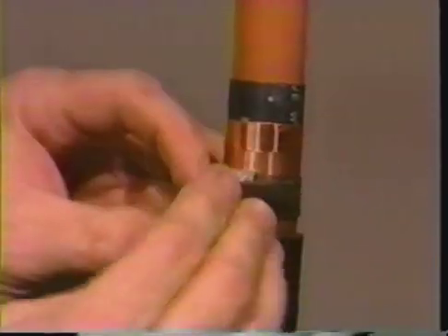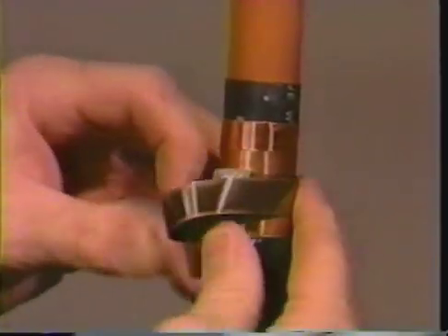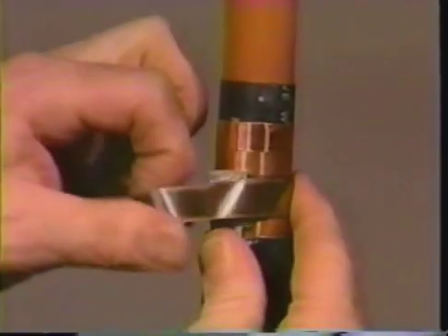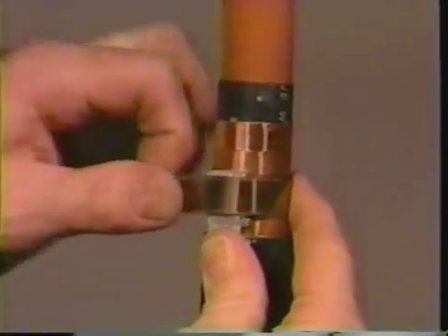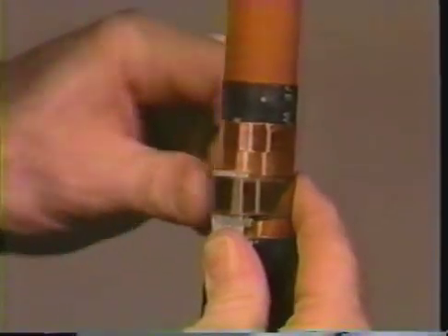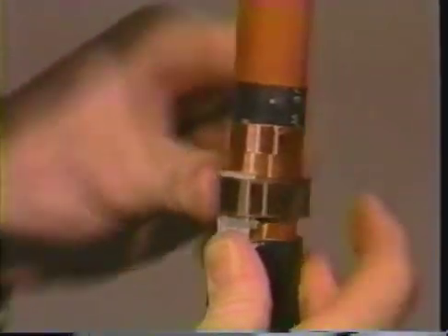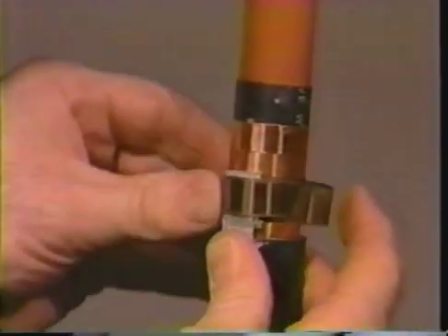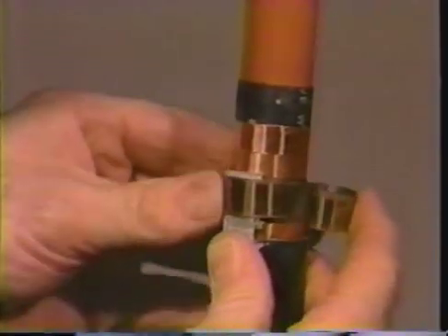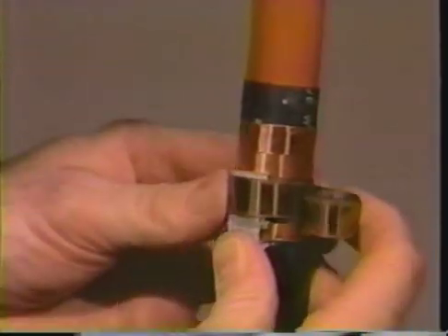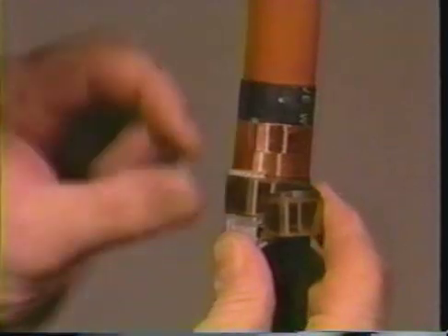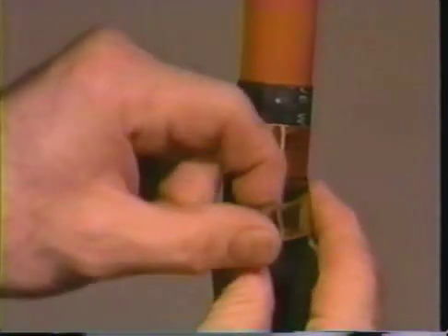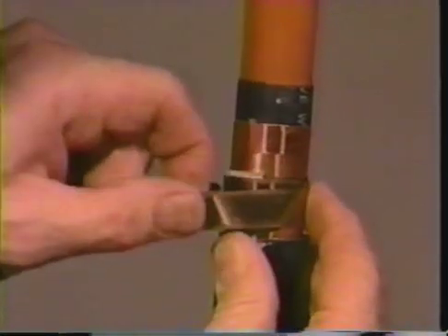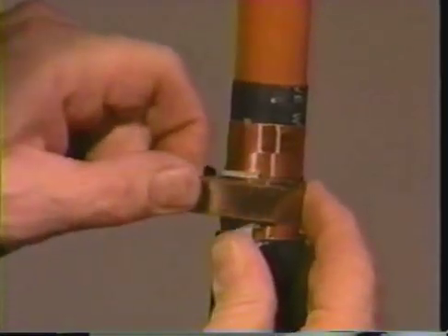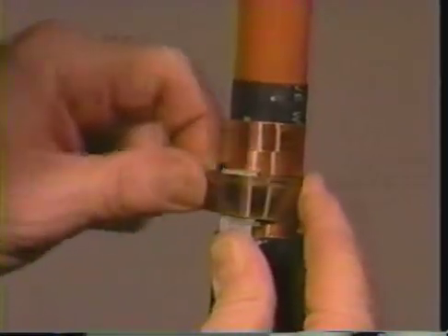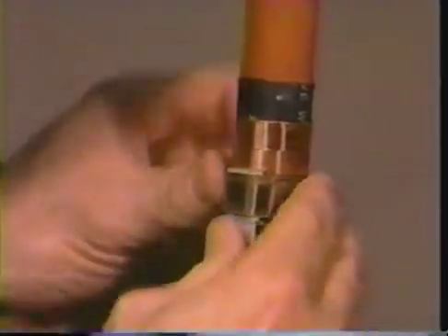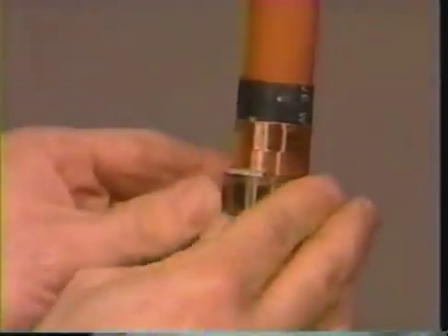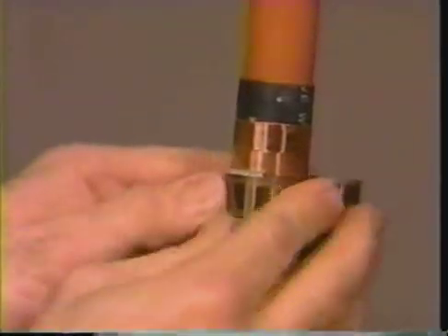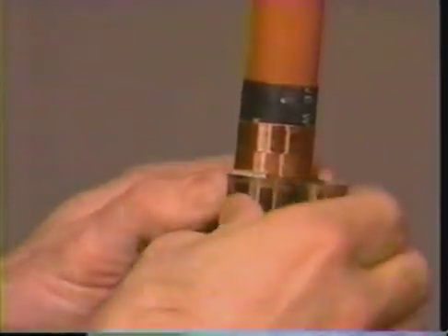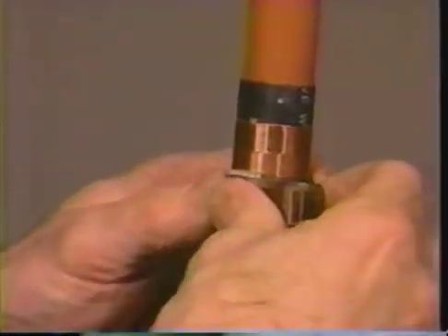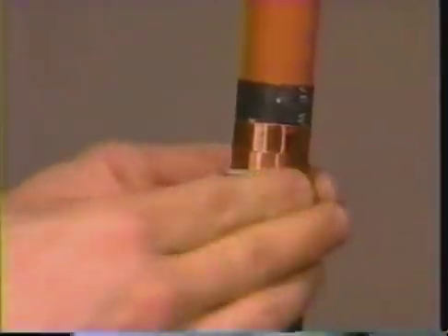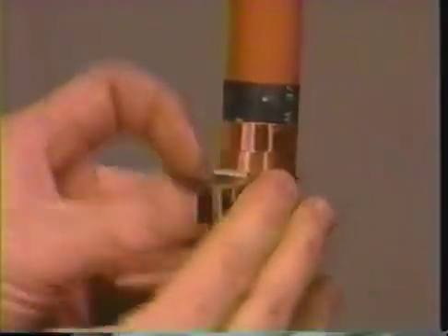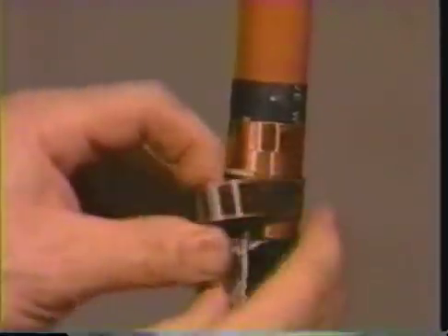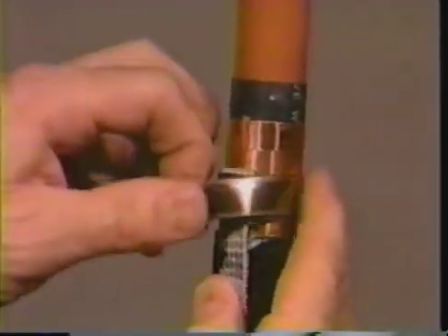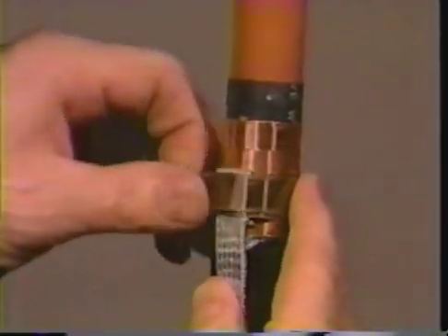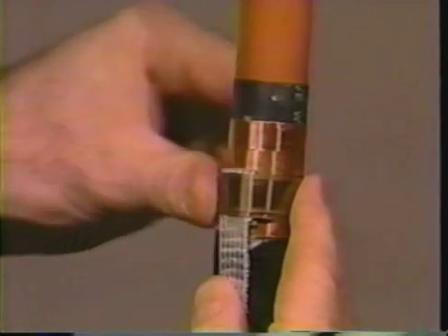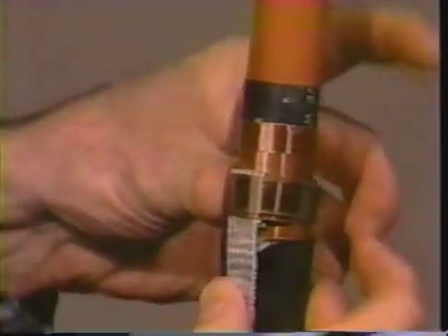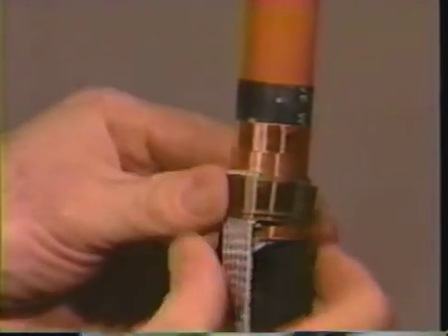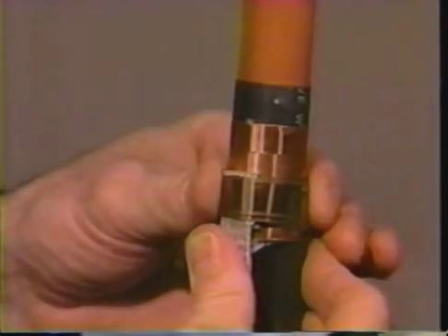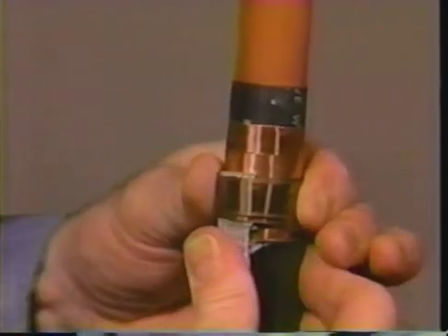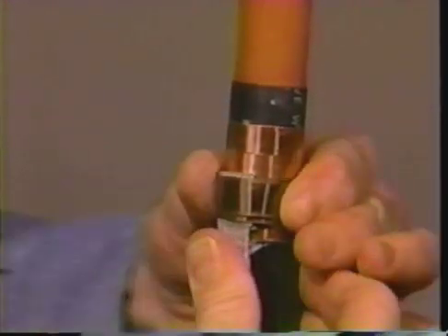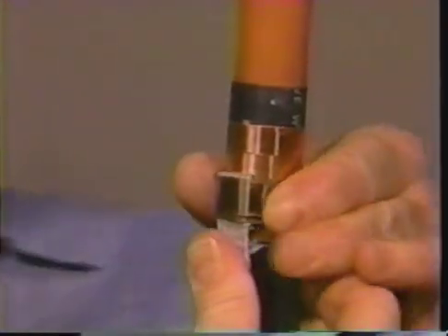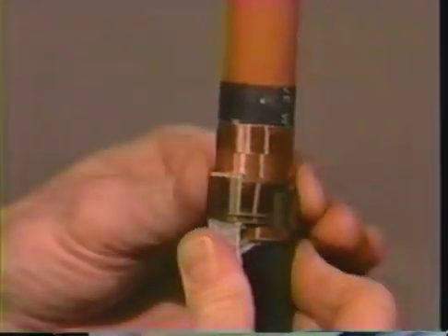Continue to wrap the spring over the braid. Tighten the spring by twisting it in the direction it is wrapped and secure it with the copper foil tape provided in your installation kit.